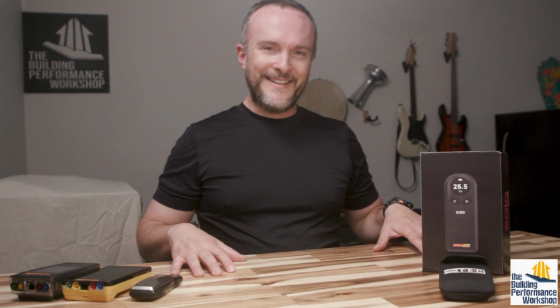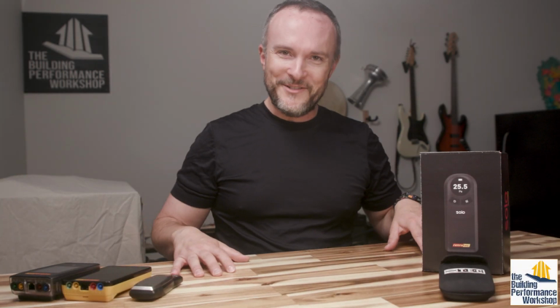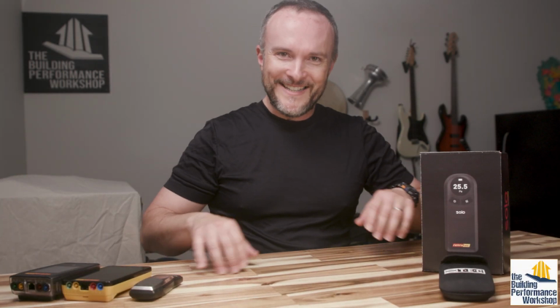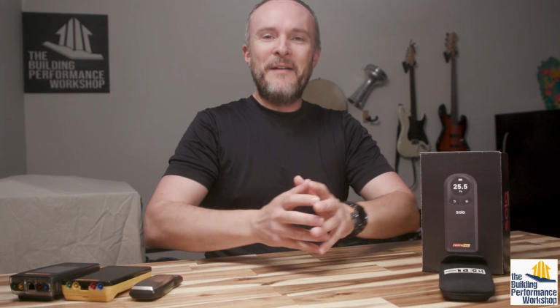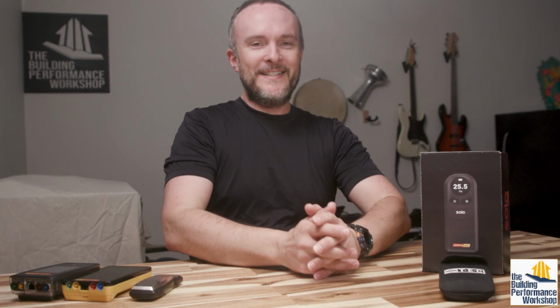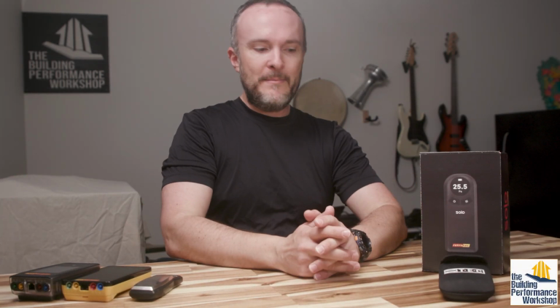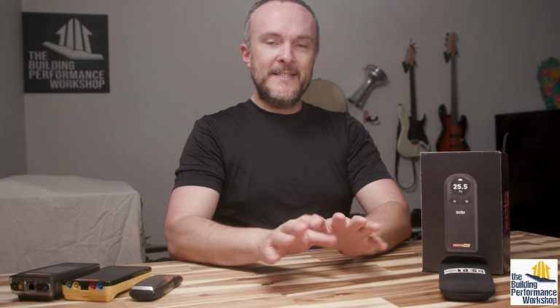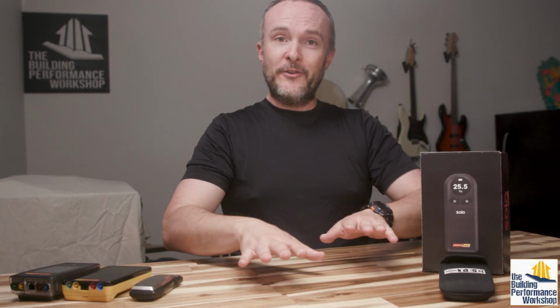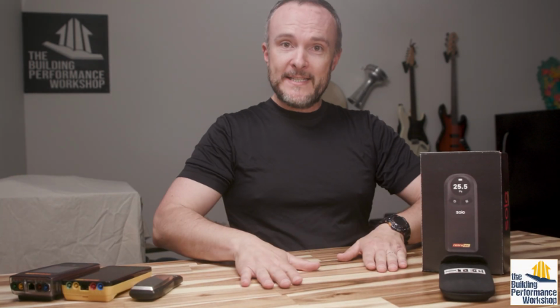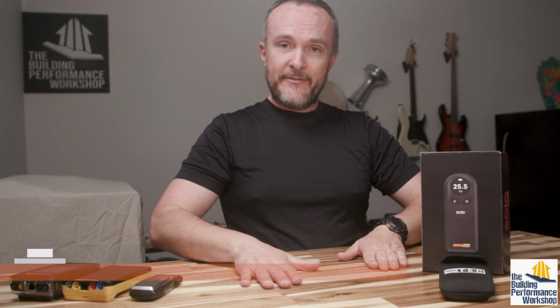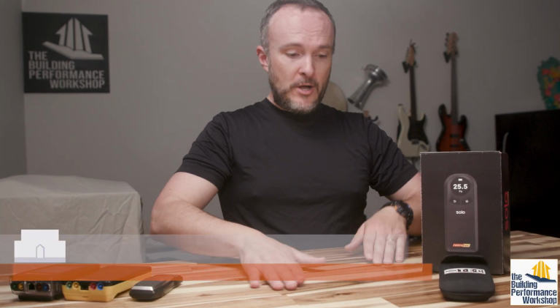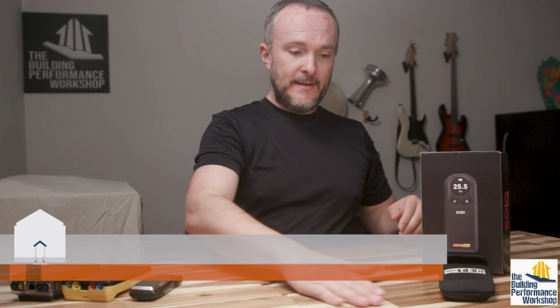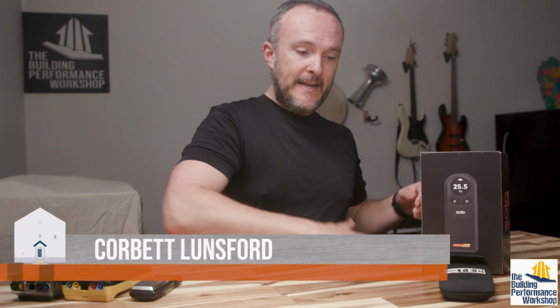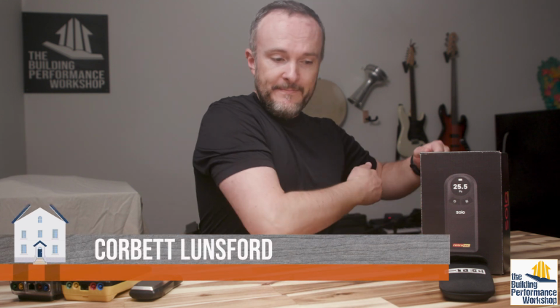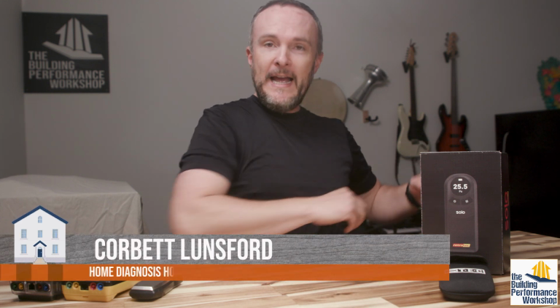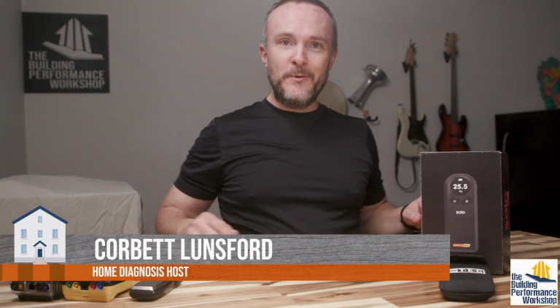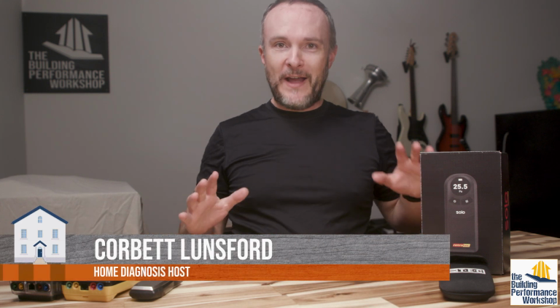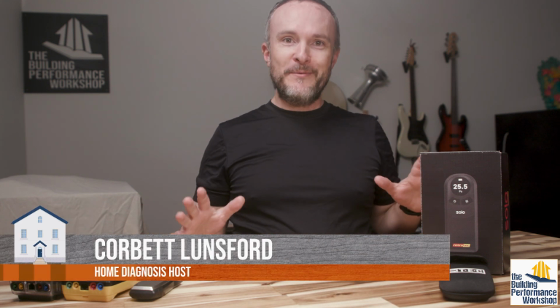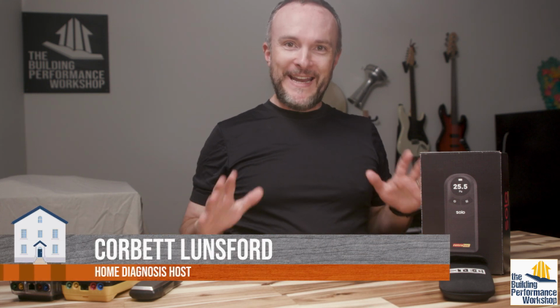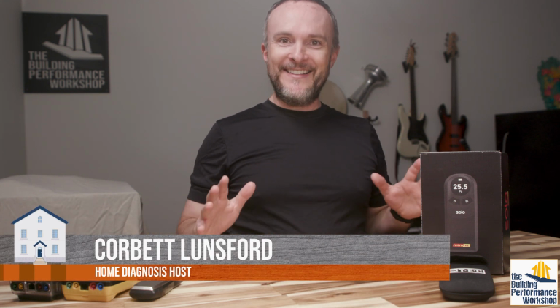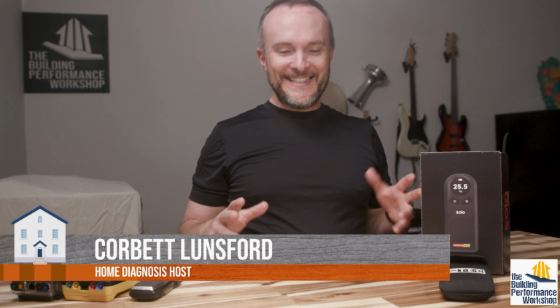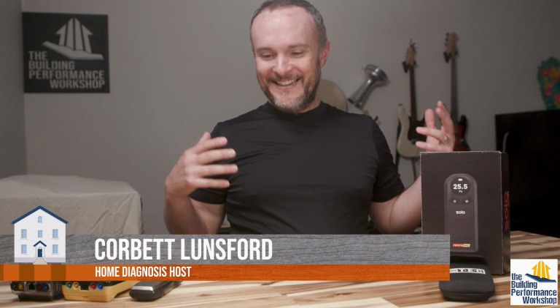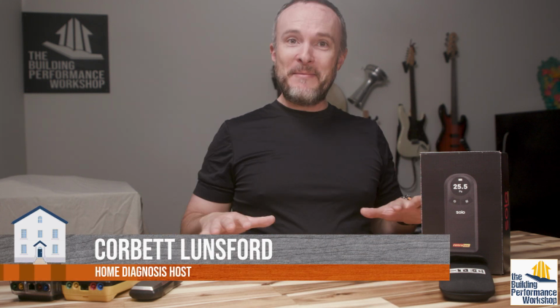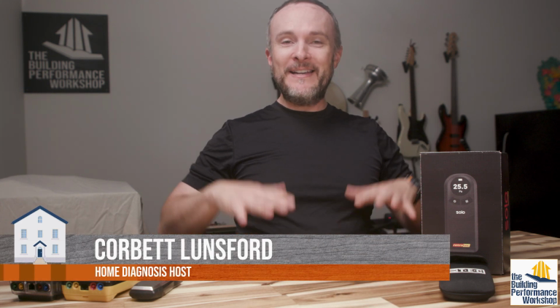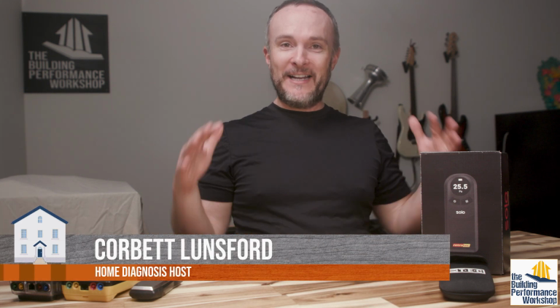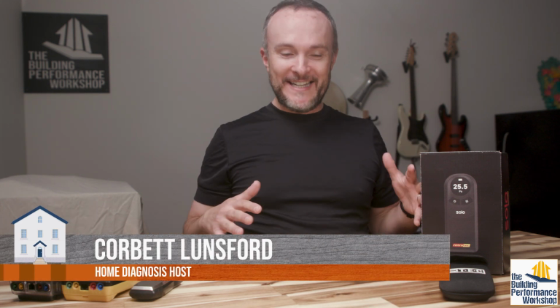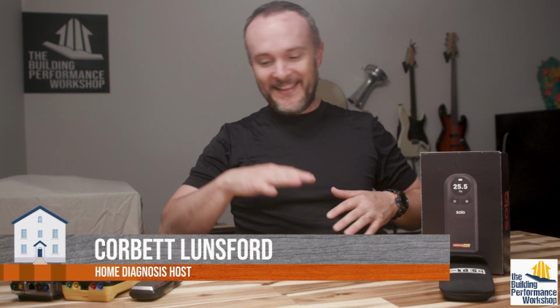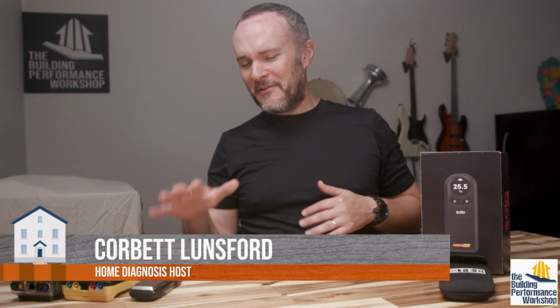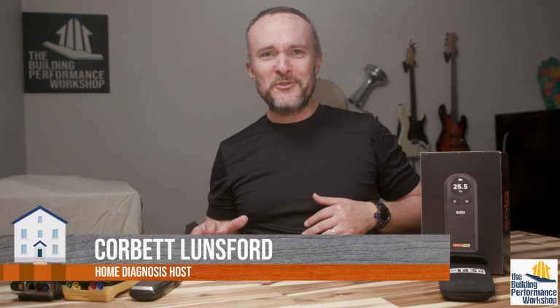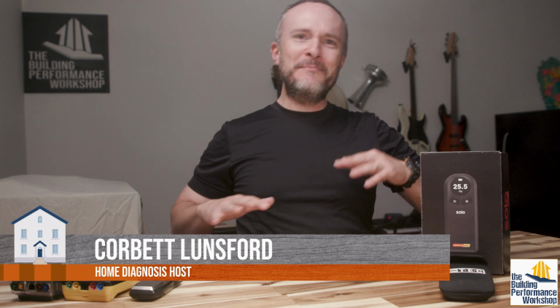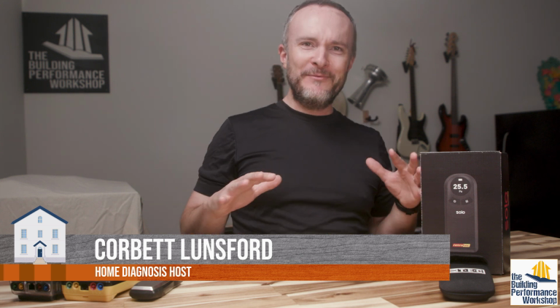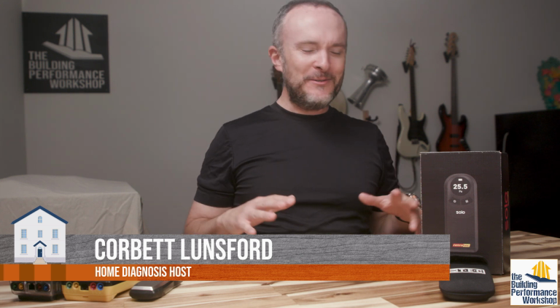Got a new desk. I'm very excited about it. This is the first desk I've ever bought in my life — I've always found them in alleys. I'm happy. I've got the standing thing, I've got my treadmill. I'm very cool.